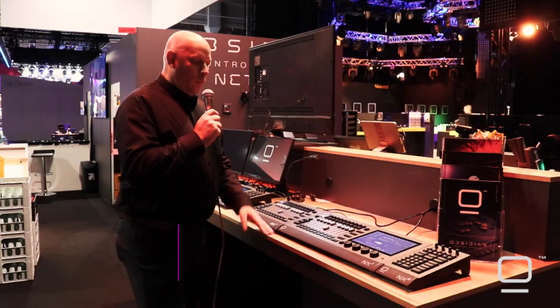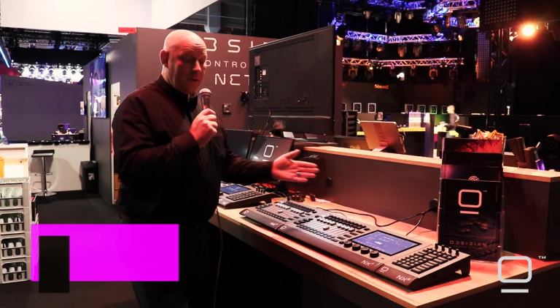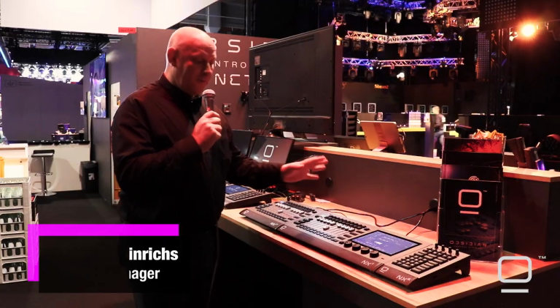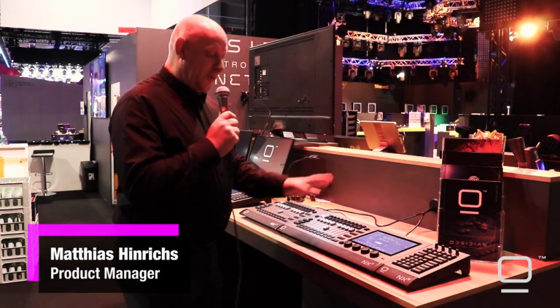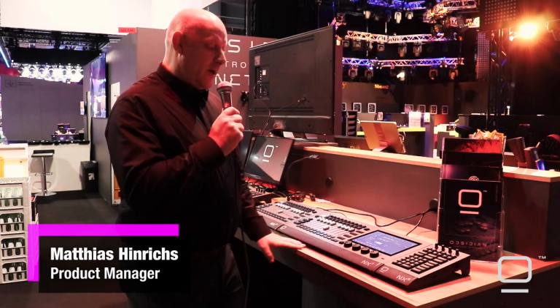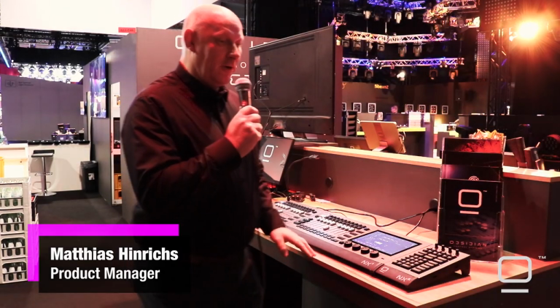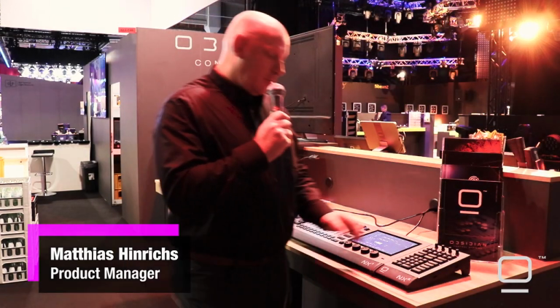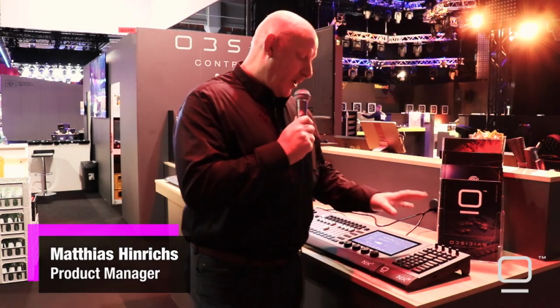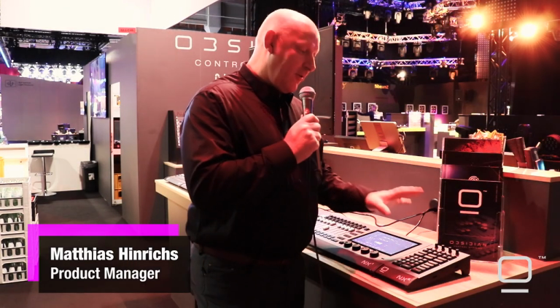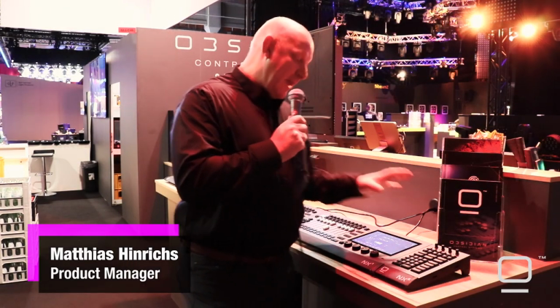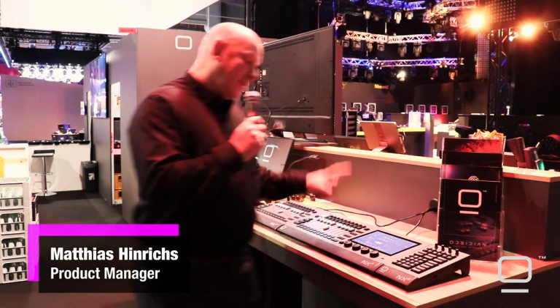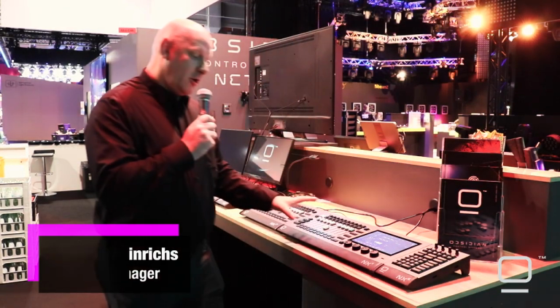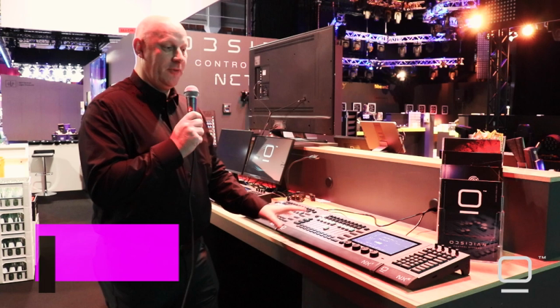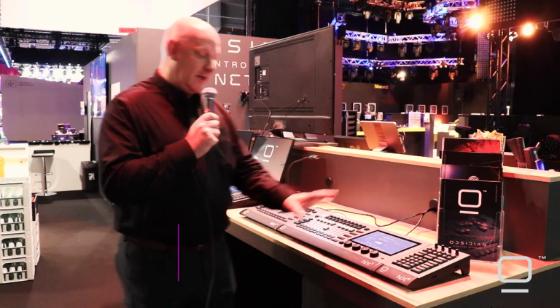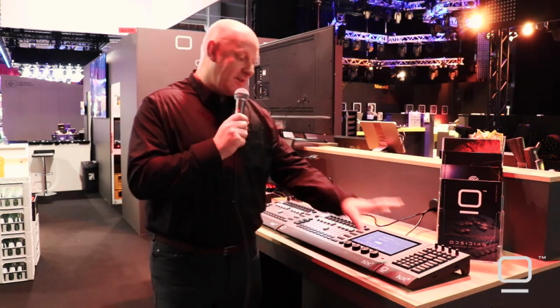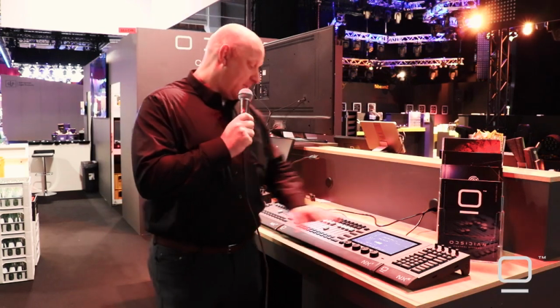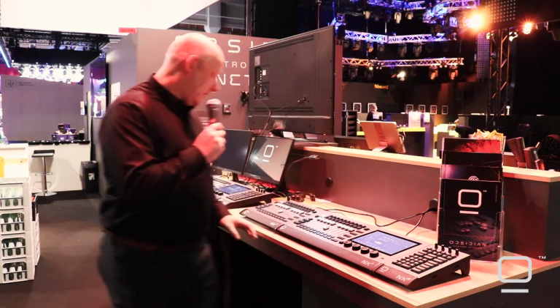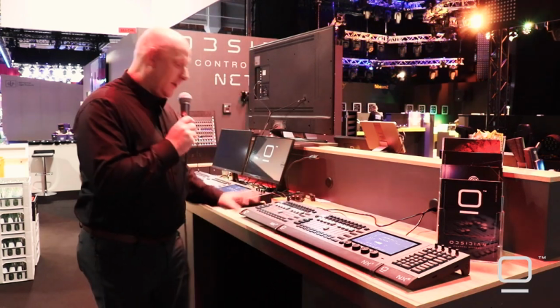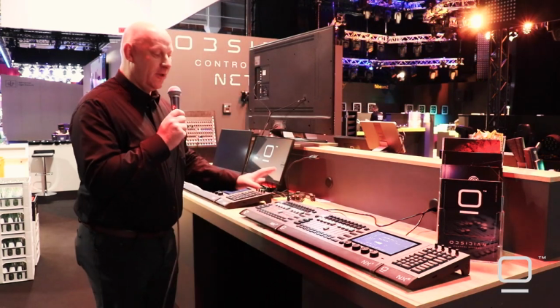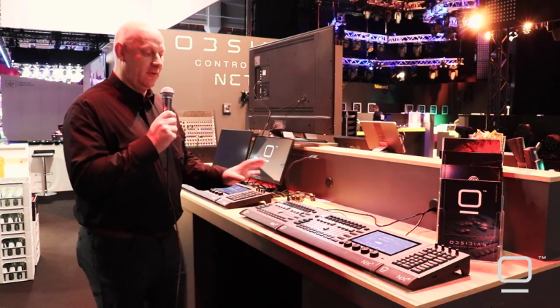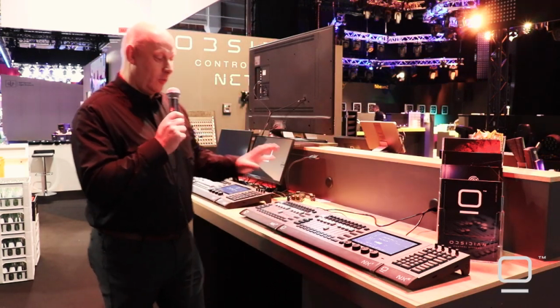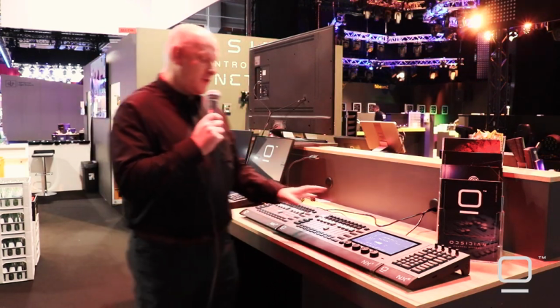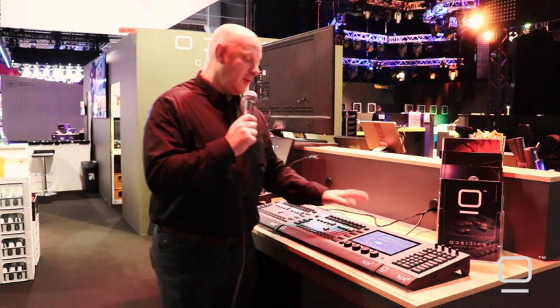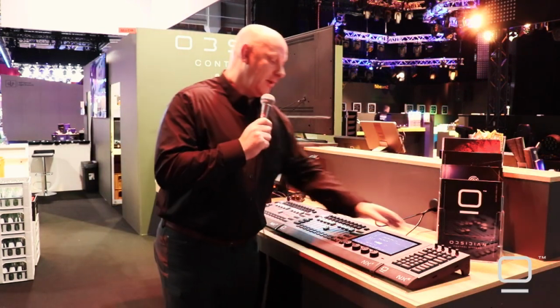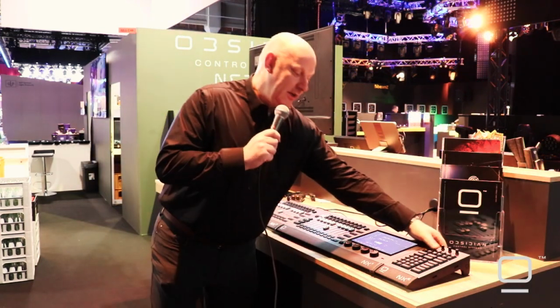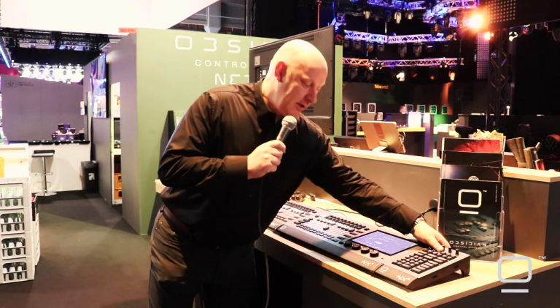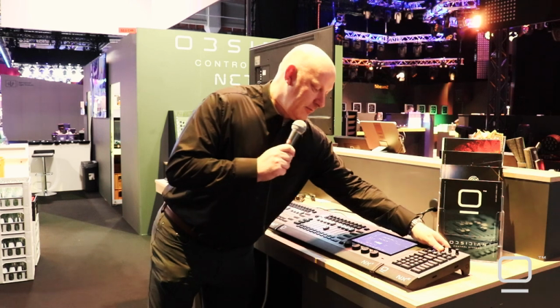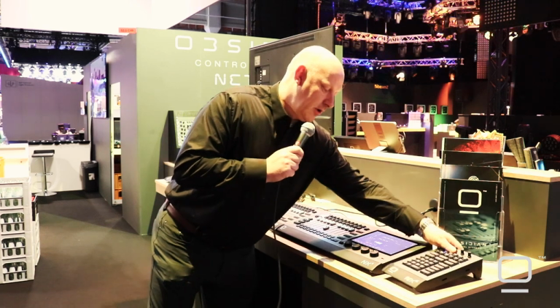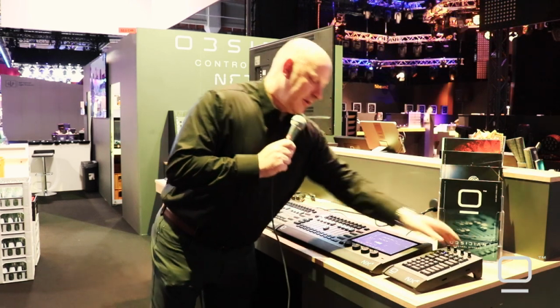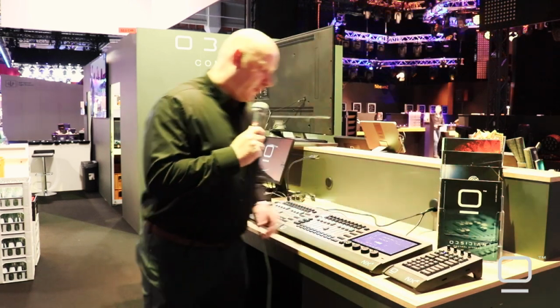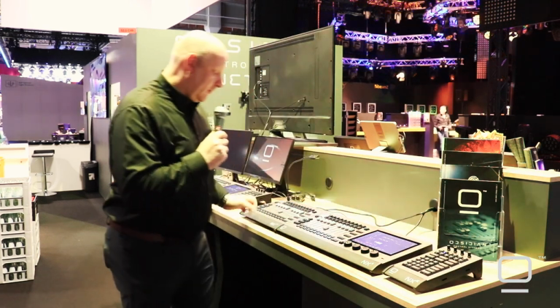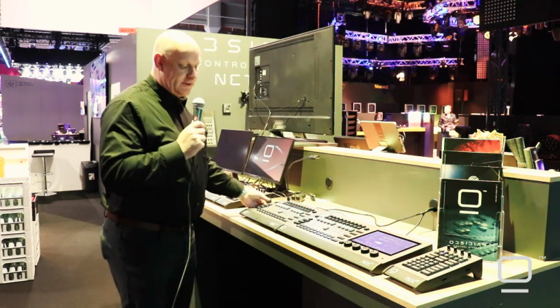Welcome to the Obsidian part of our booth. We have here the NX-1, the NX-K, and the NX-P. We're launching these here — three different devices.